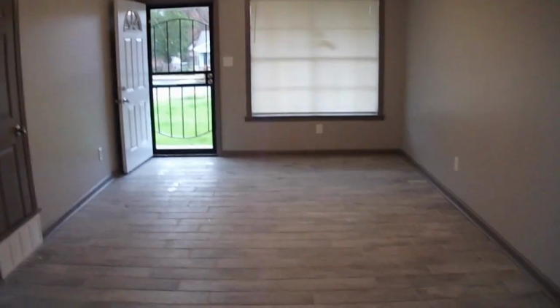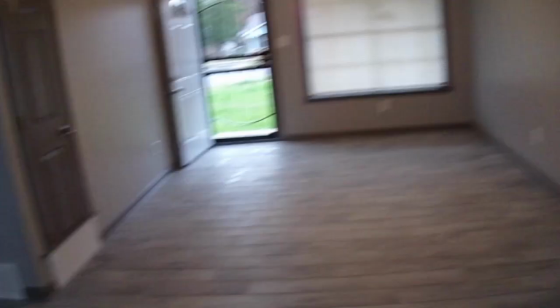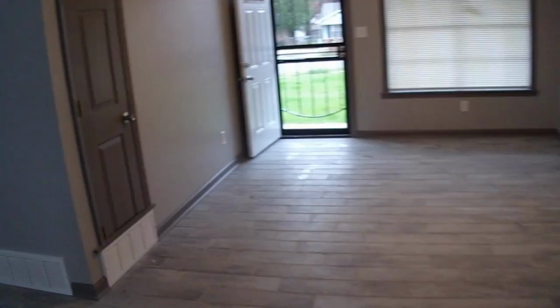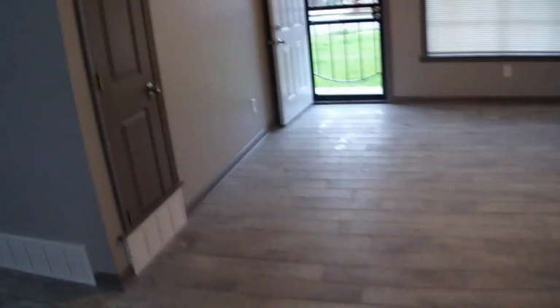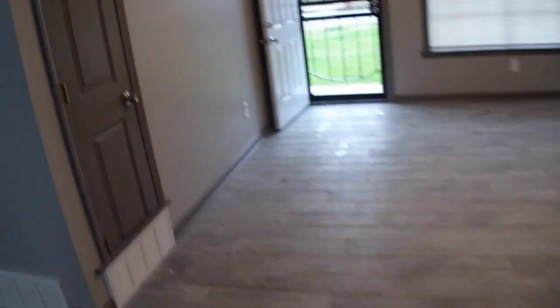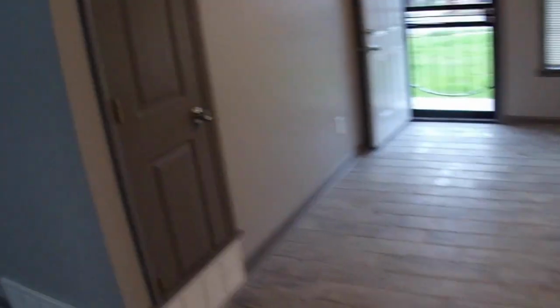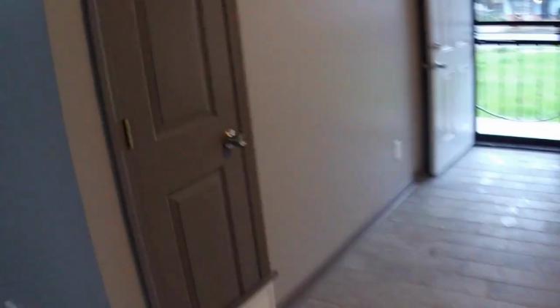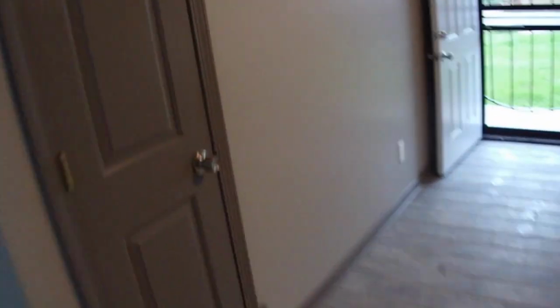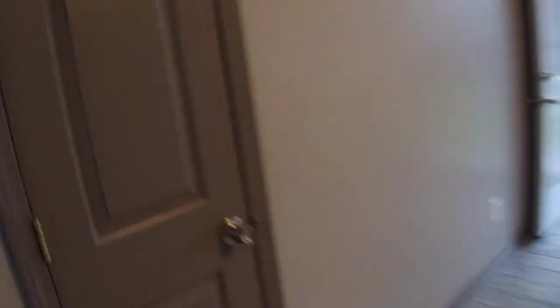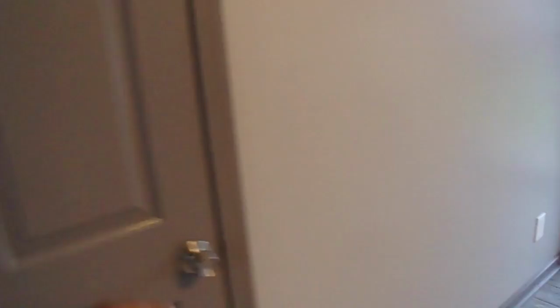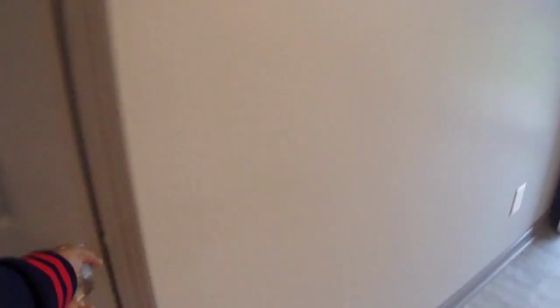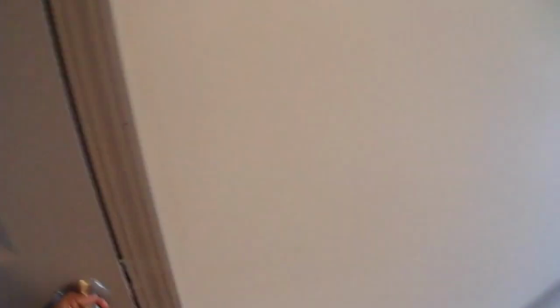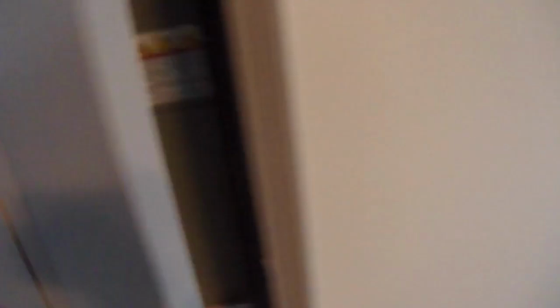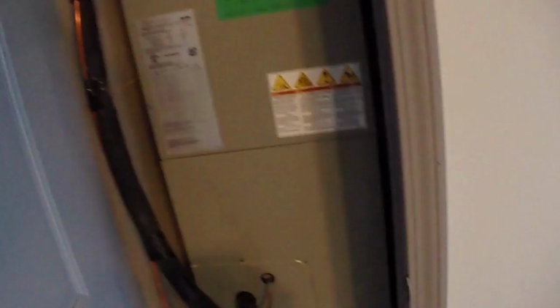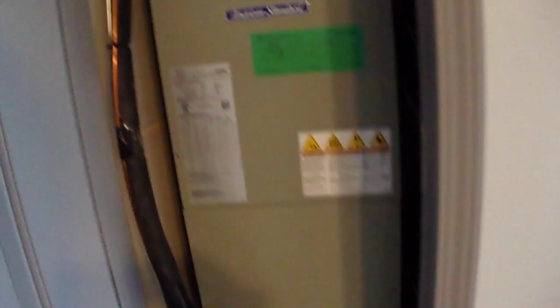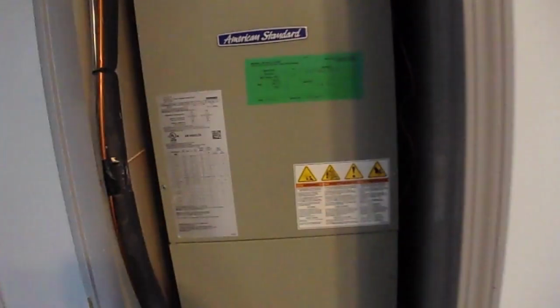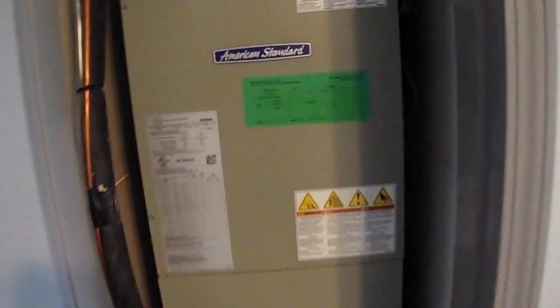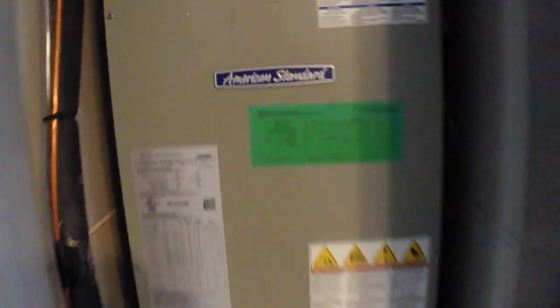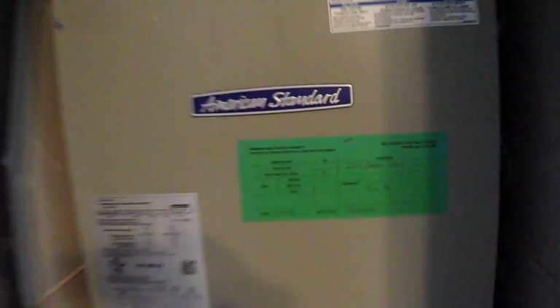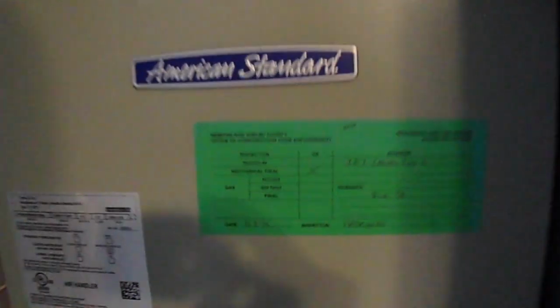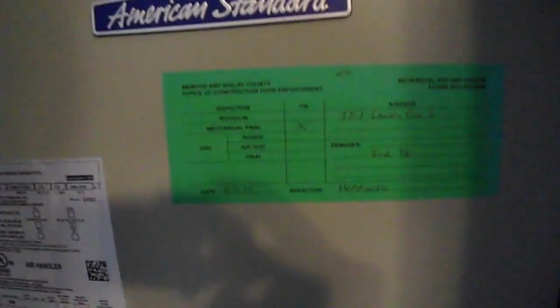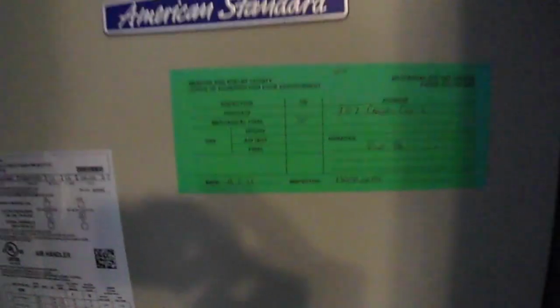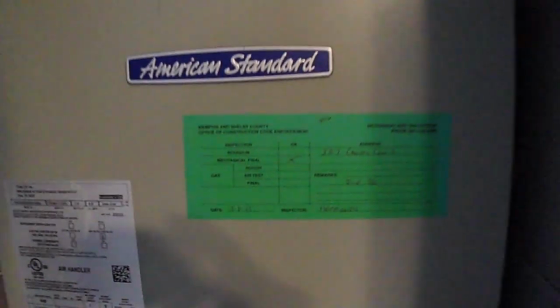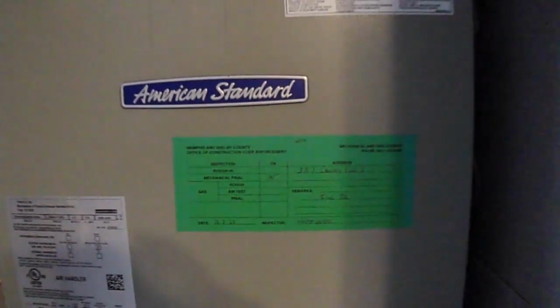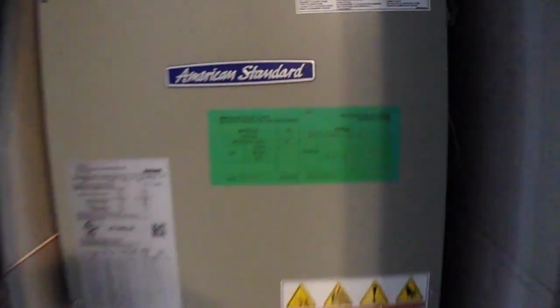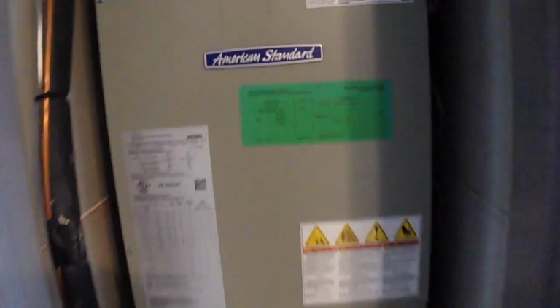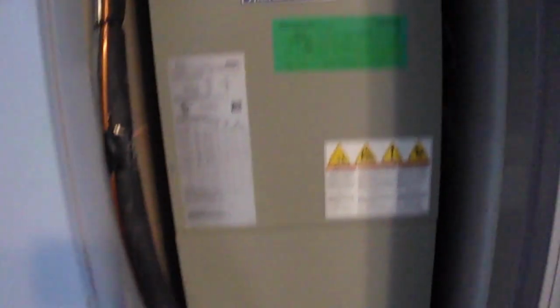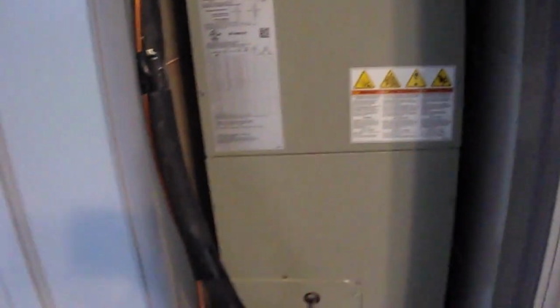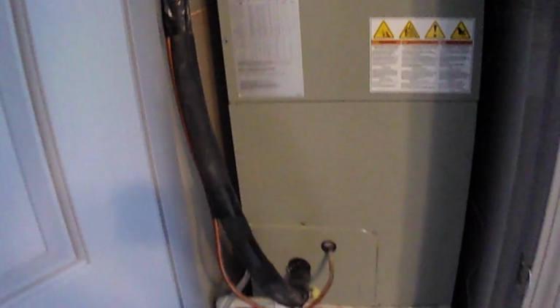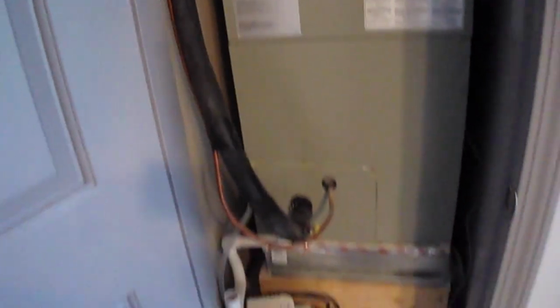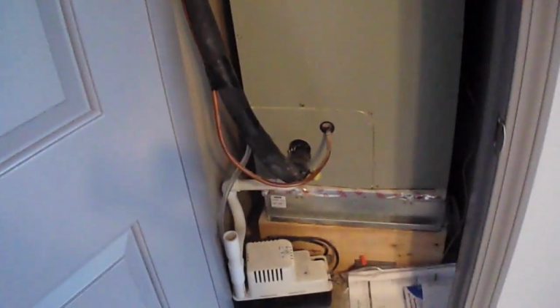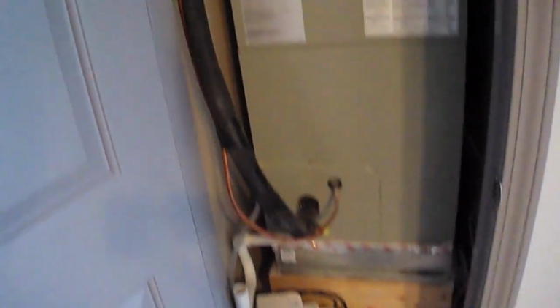Let me take you and show you the new furnace that we installed. It's got the green sticker — that's a good thing. Brand-new furnace.